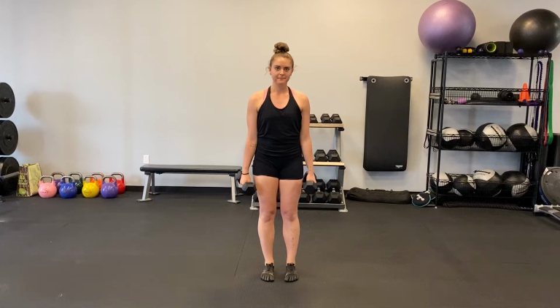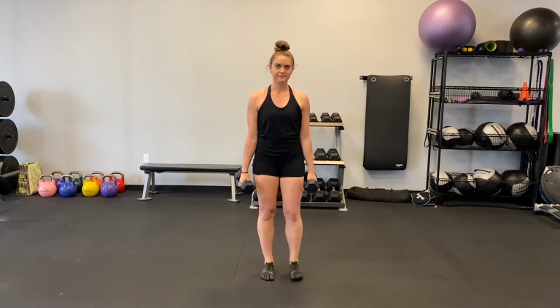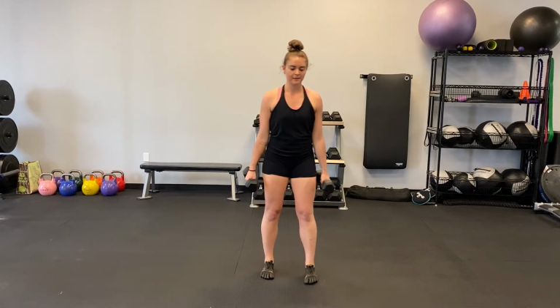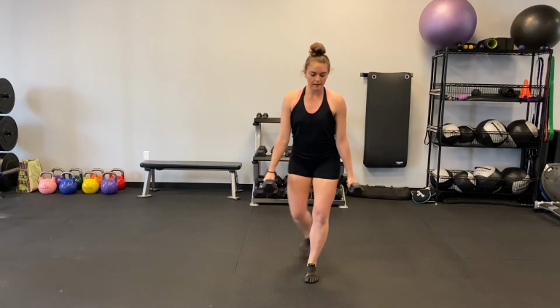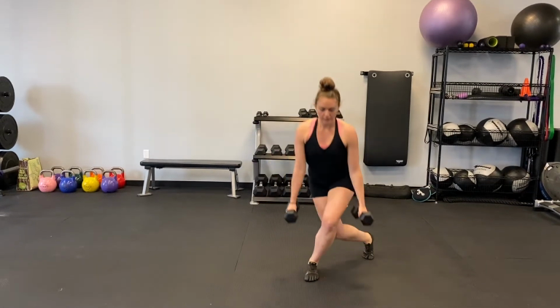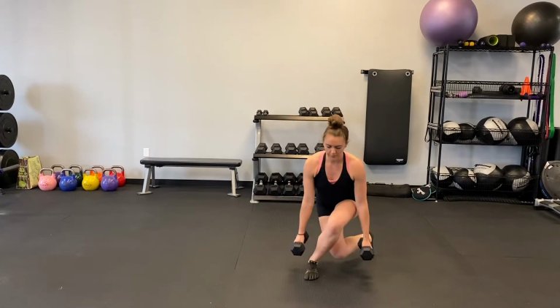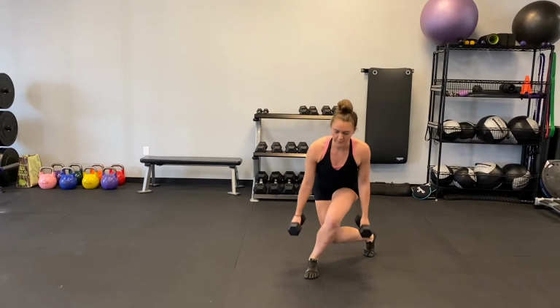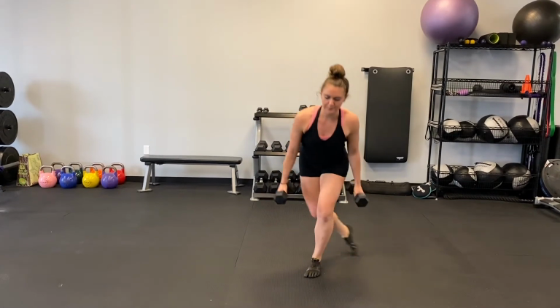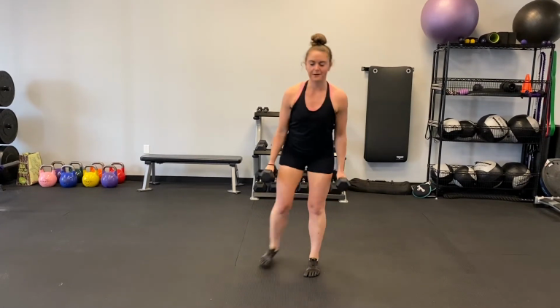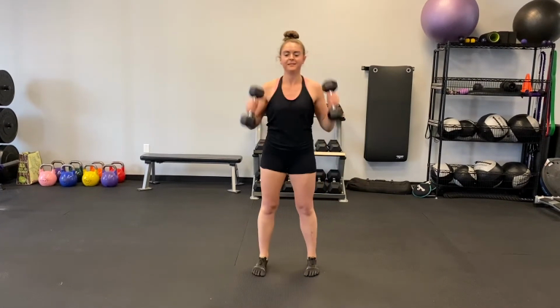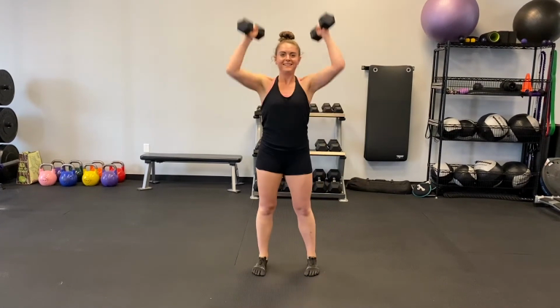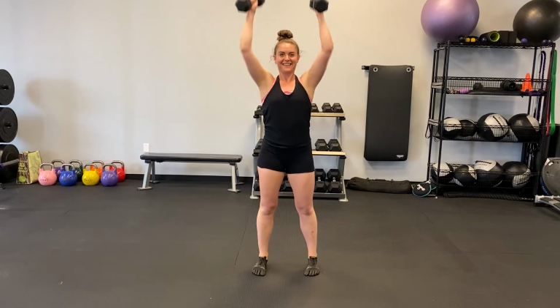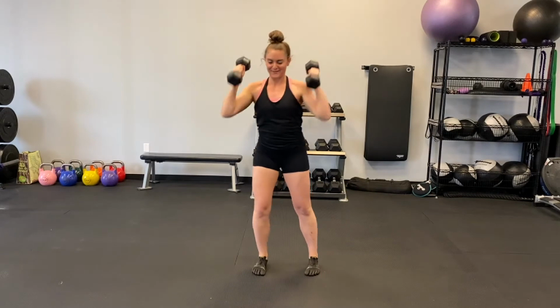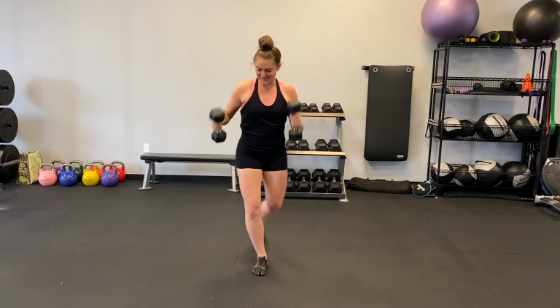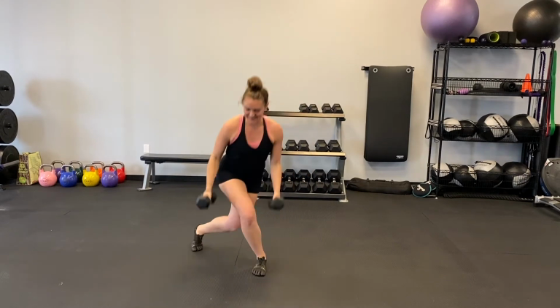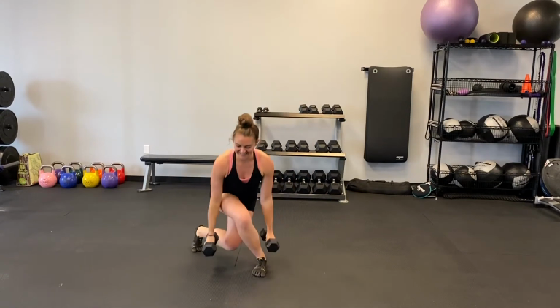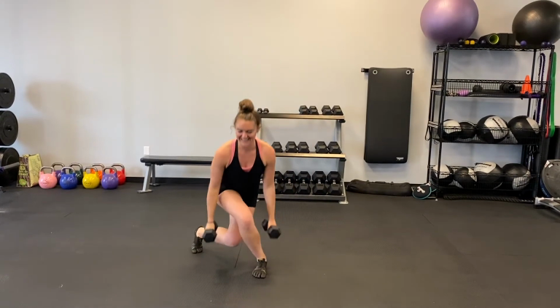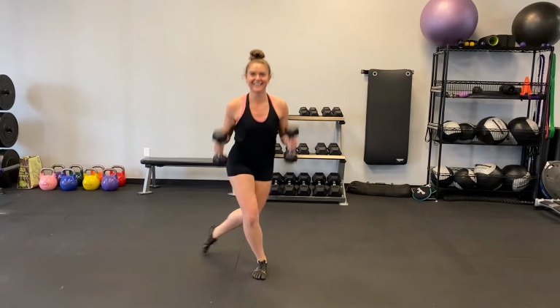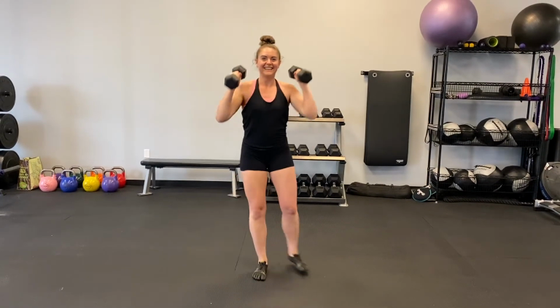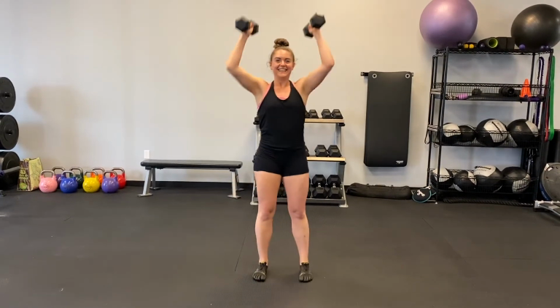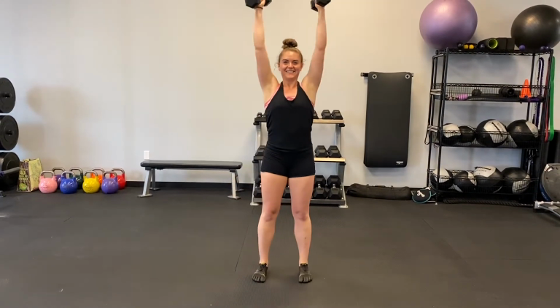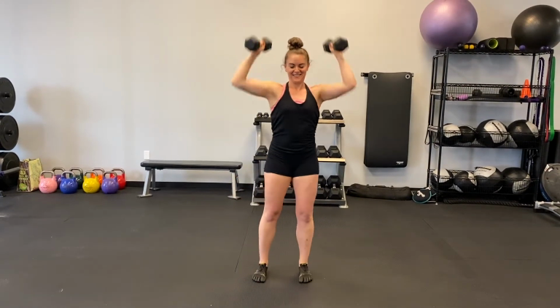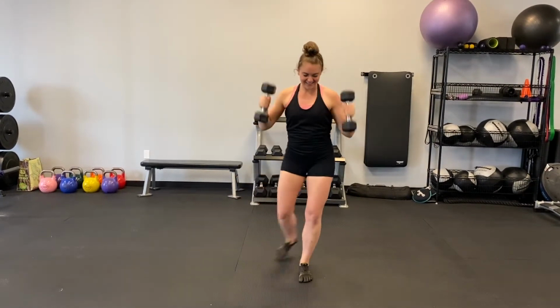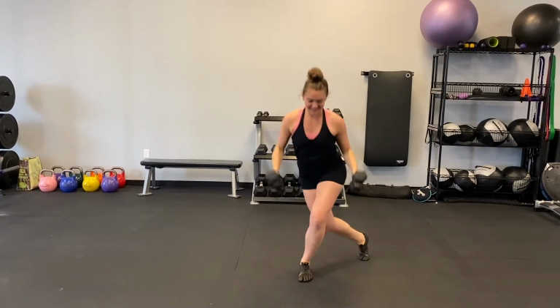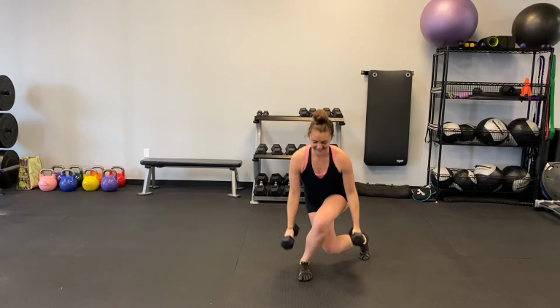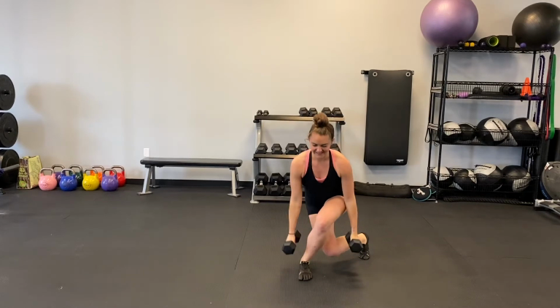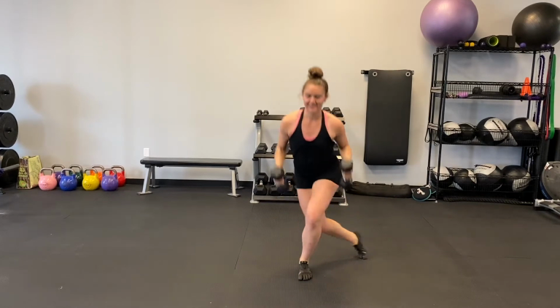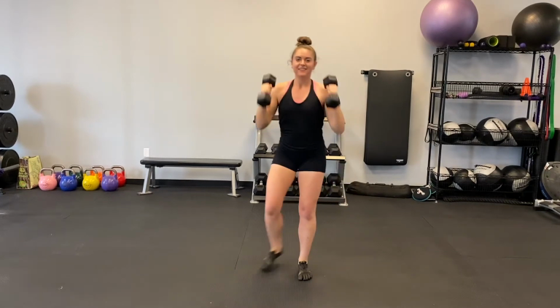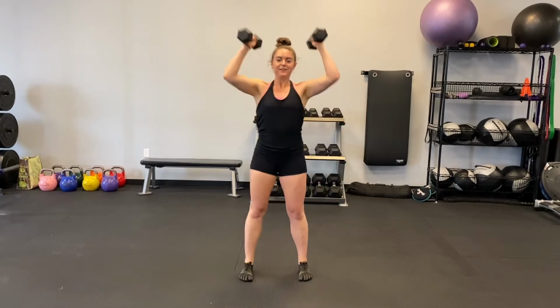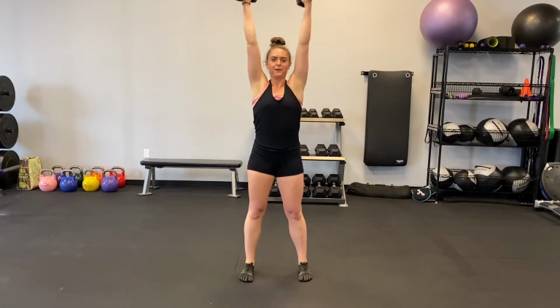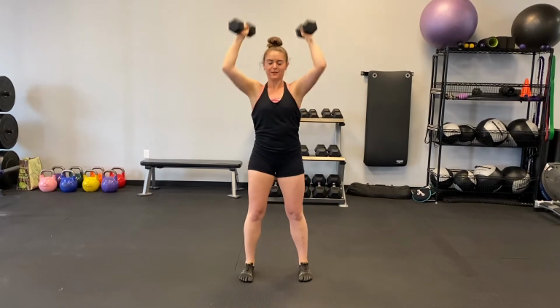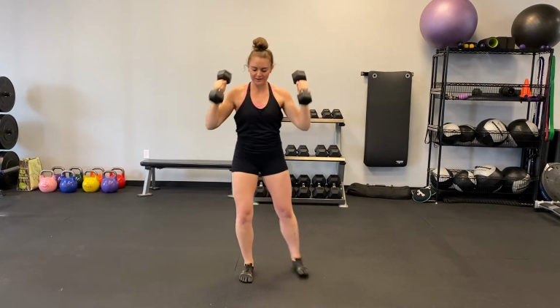Begin standing with a dumbbell in each hand down at your sides. Step behind you so that your front leg is still pointing forward while the moving leg makes a curtsy motion. Sink your weight into both legs and frame the front leg with a weight on each side.